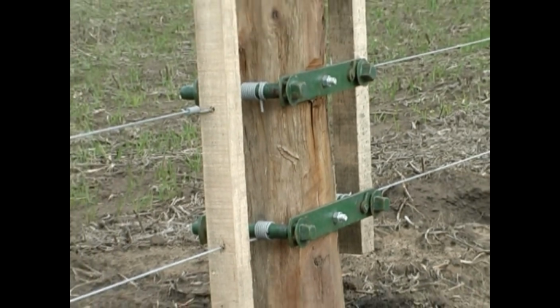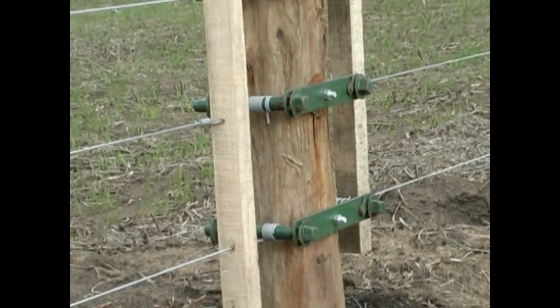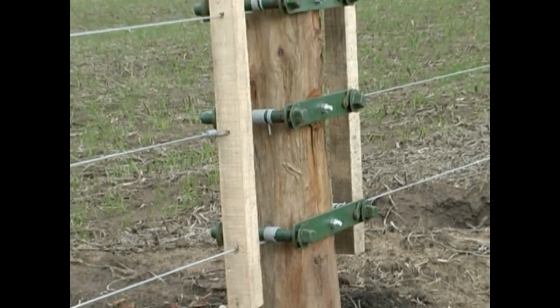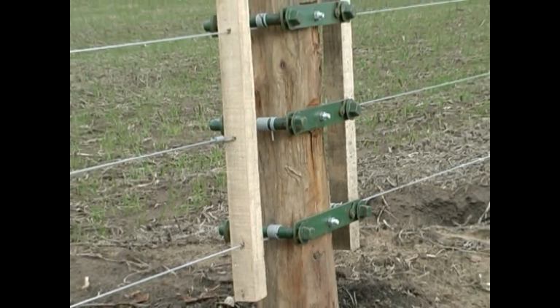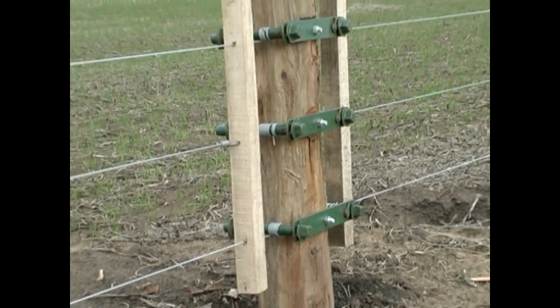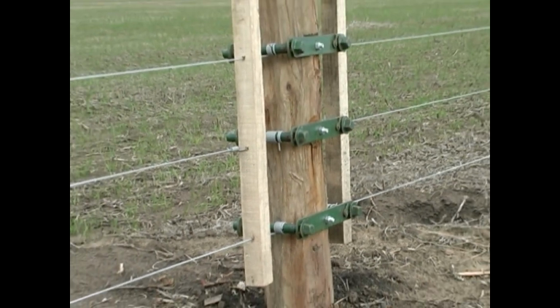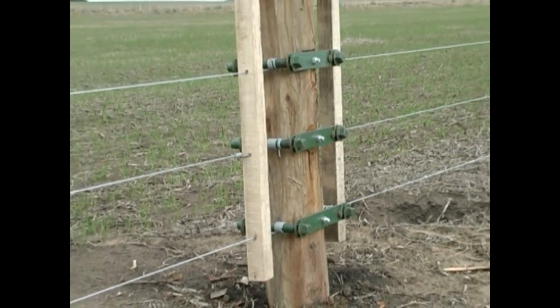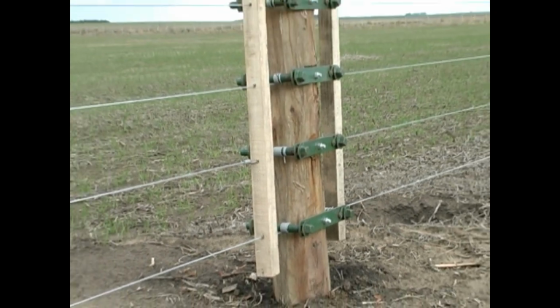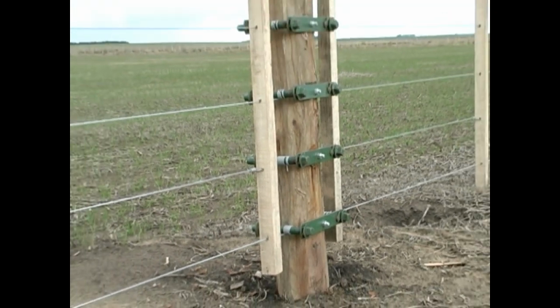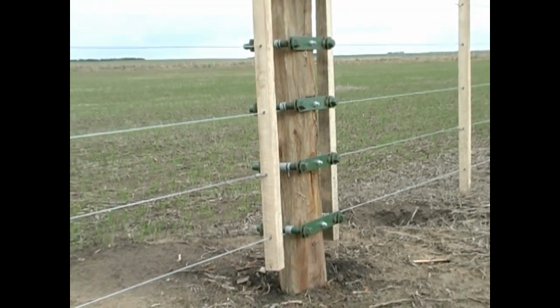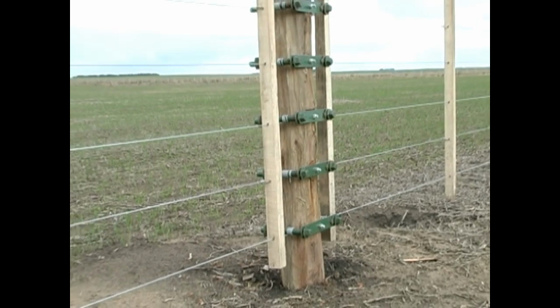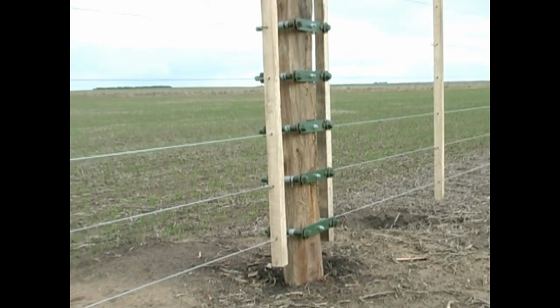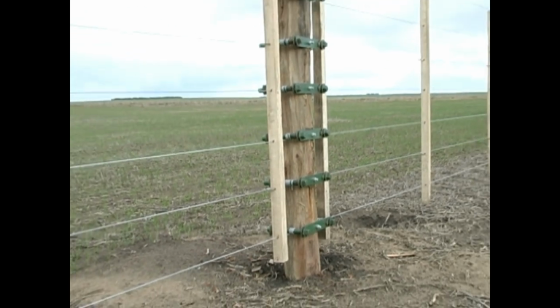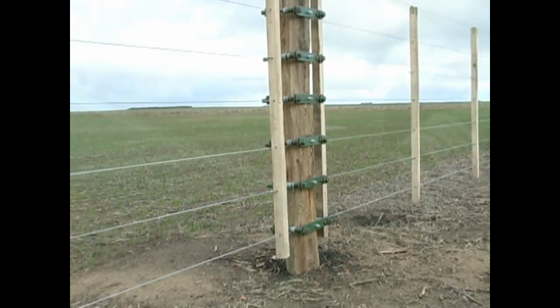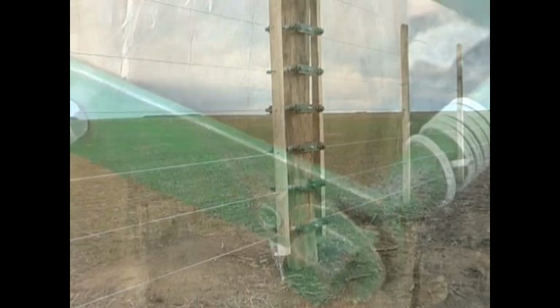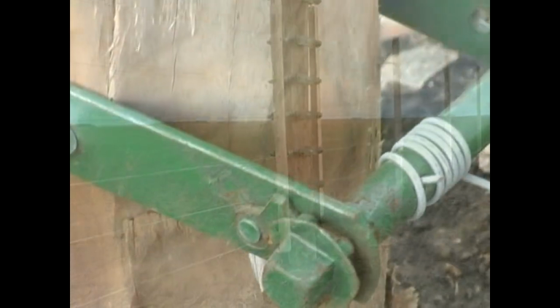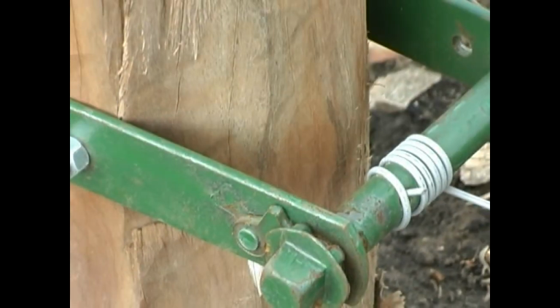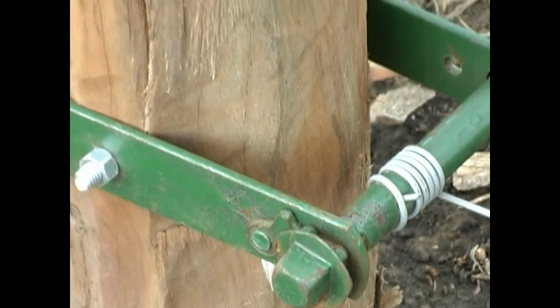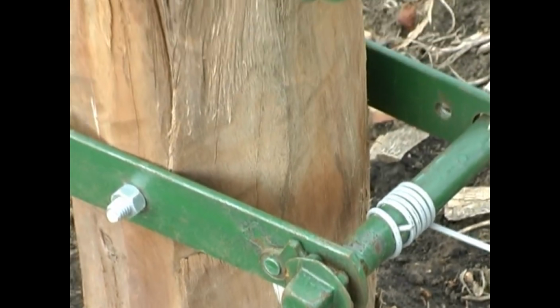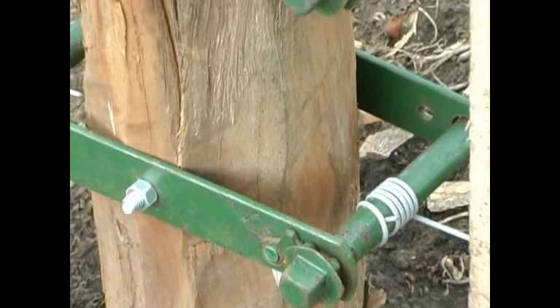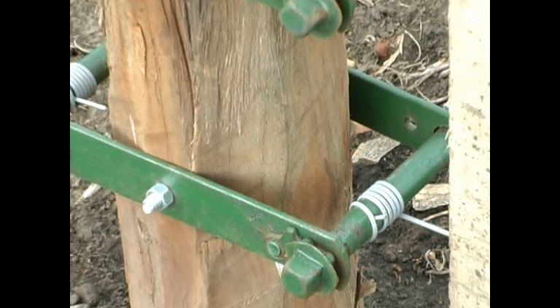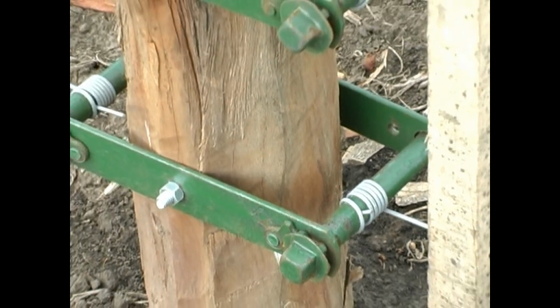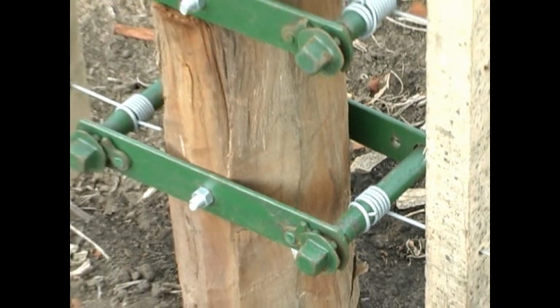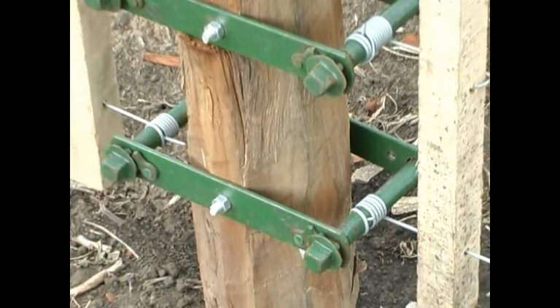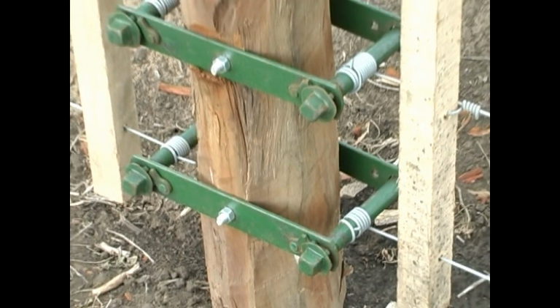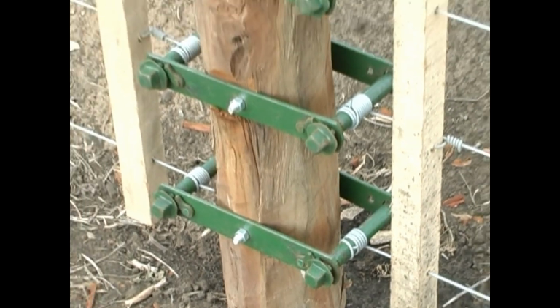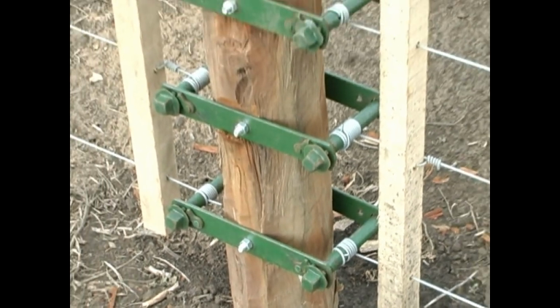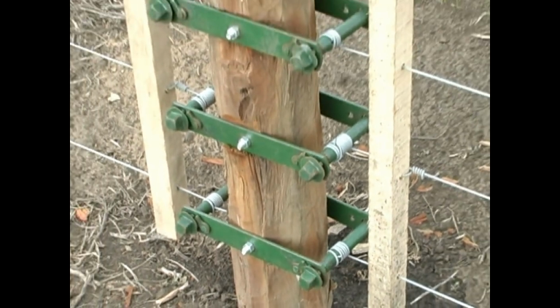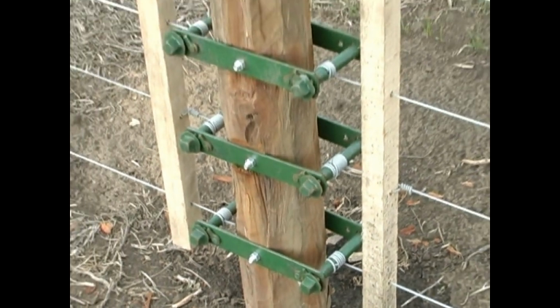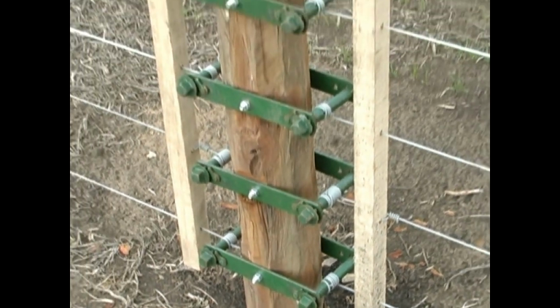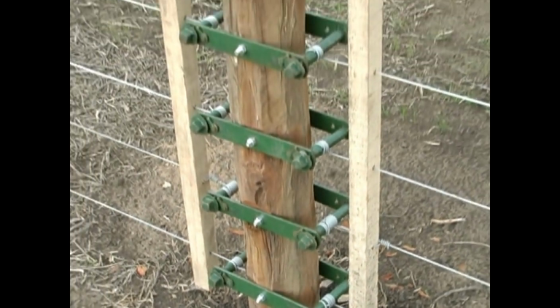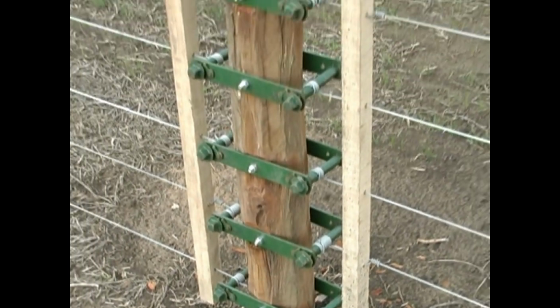The wire strainer is a tool which allows you to erect wire fencing in a shorter time and more efficiently, and replaces the wire stretching machine.